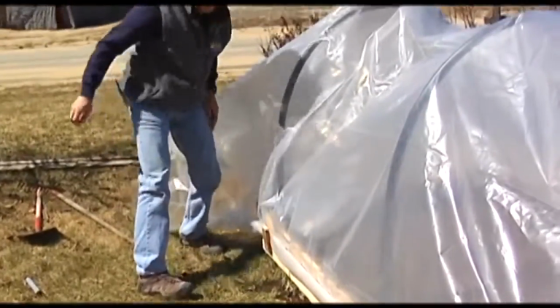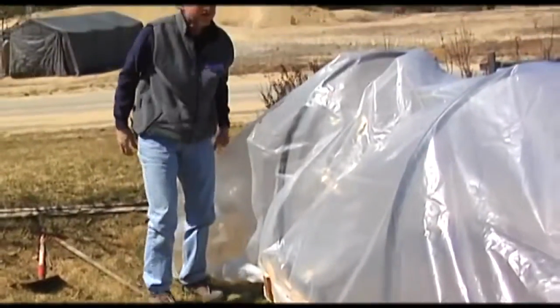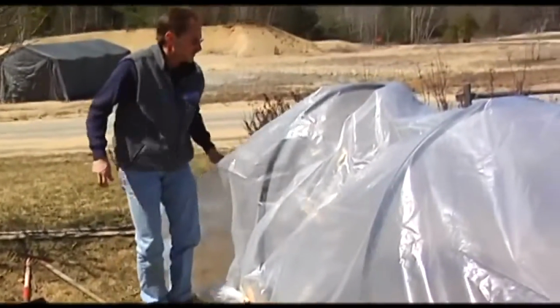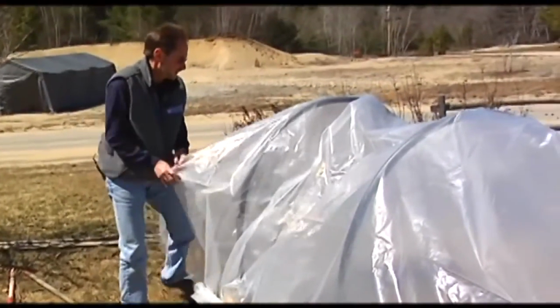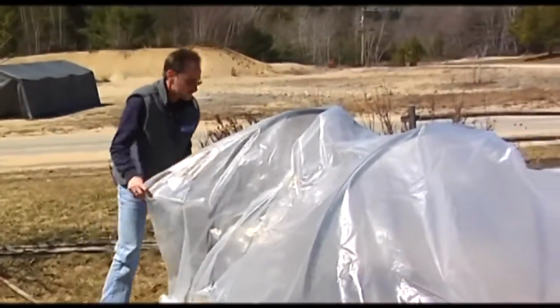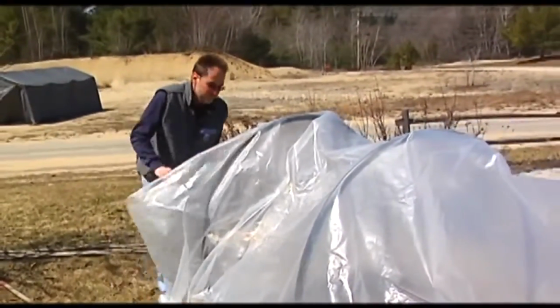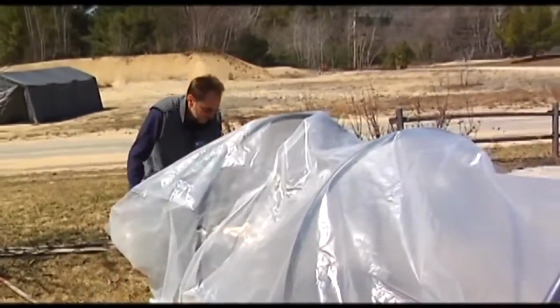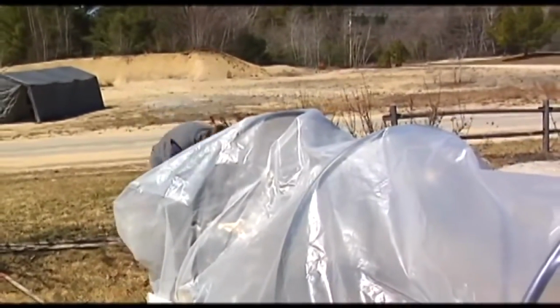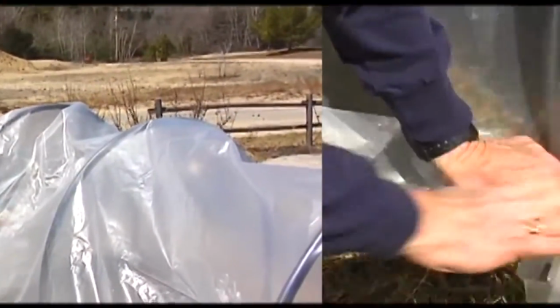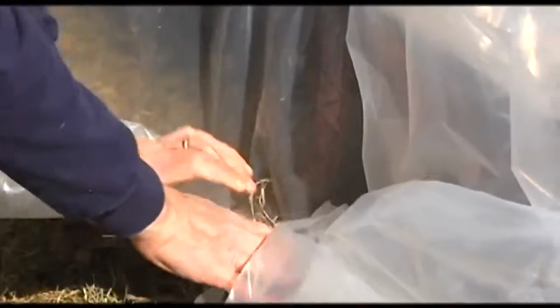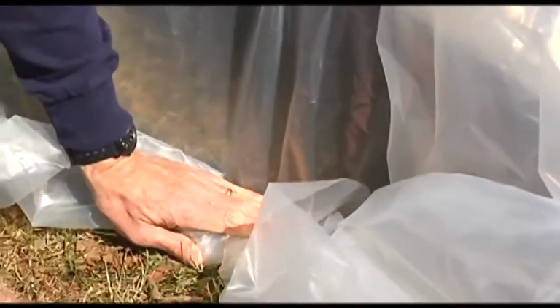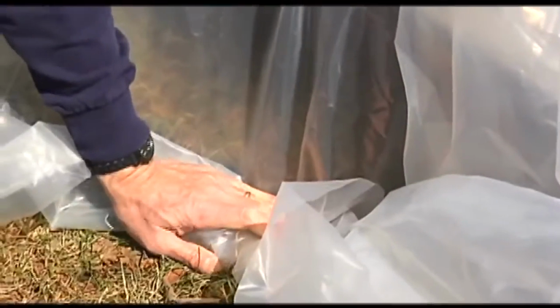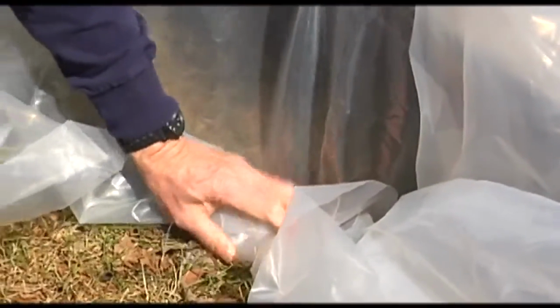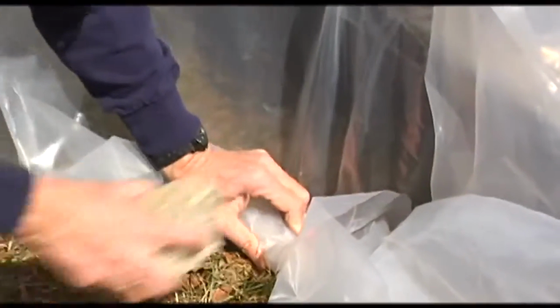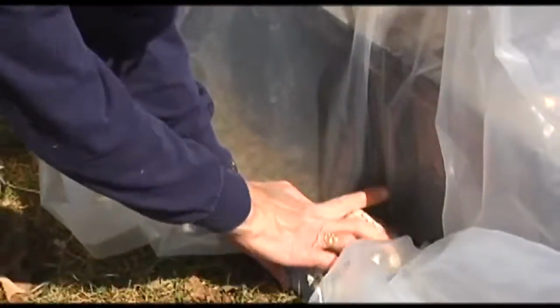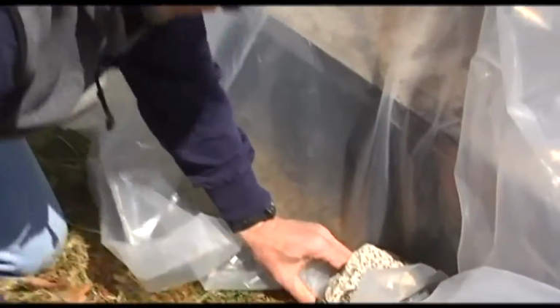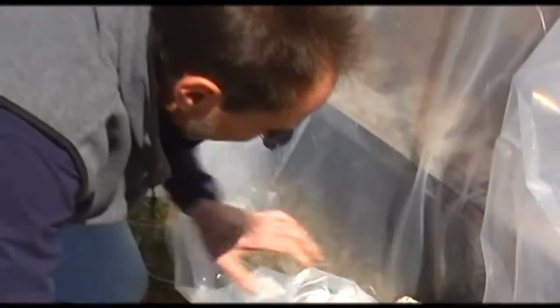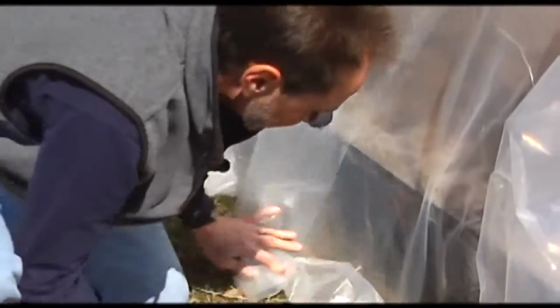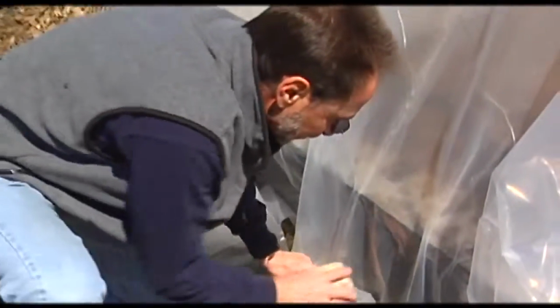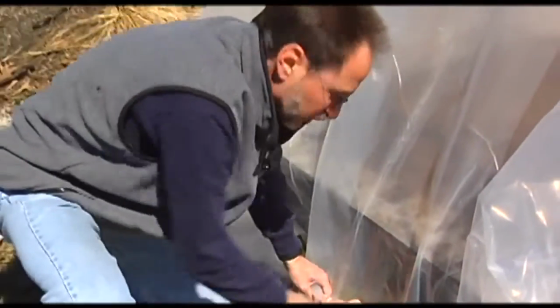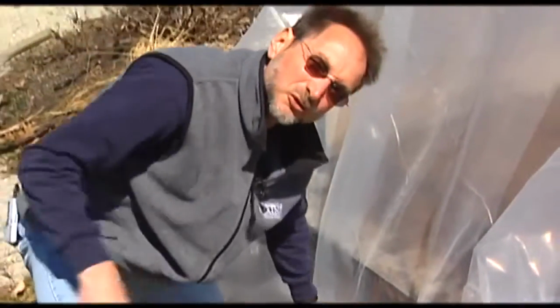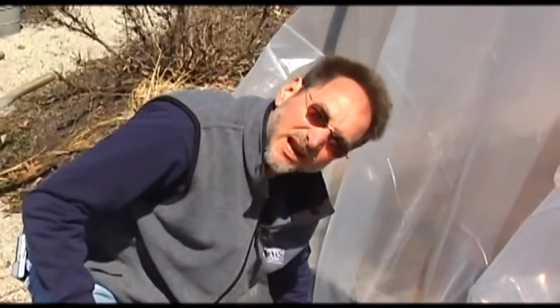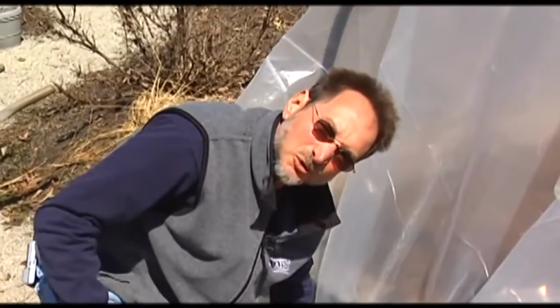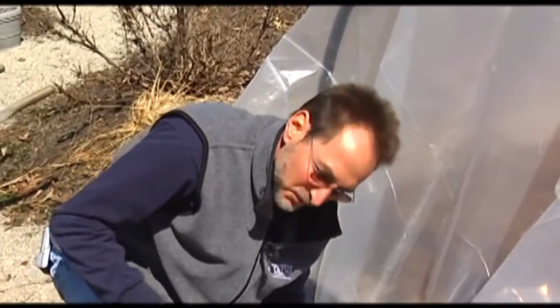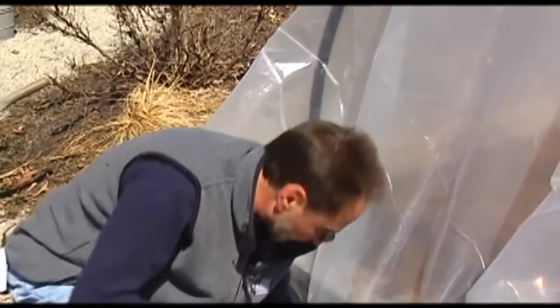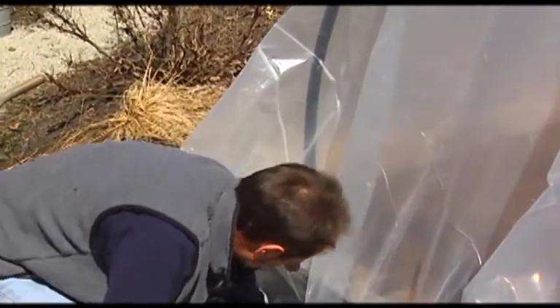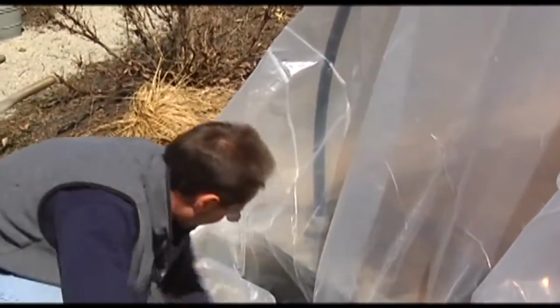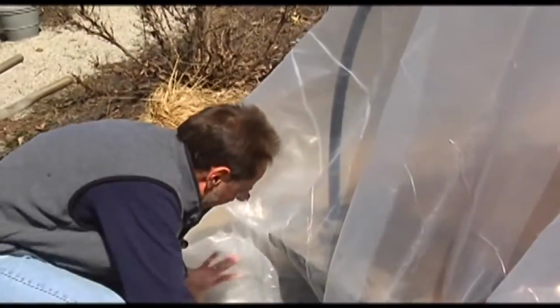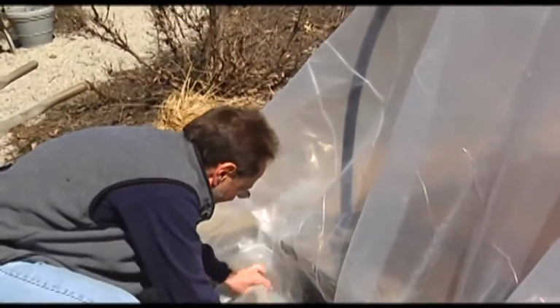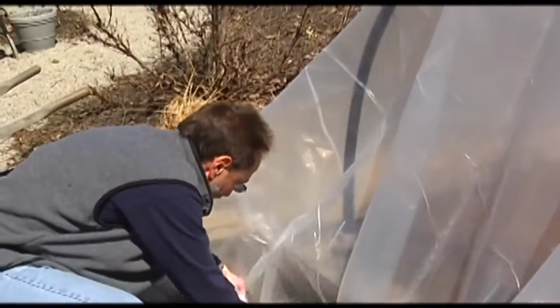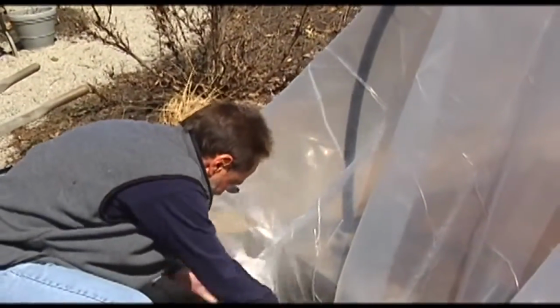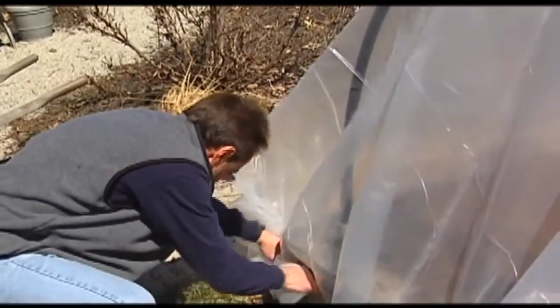And we have our little mini greenhouse. On the ends, I'm just going to tuck it in and weigh it down with some rocks — actually, some bricks are a little bit heavier and would probably work a little bit better so the wind doesn't take it.